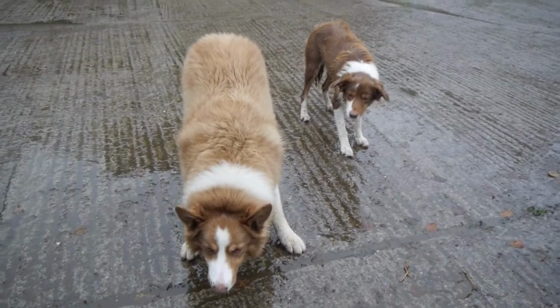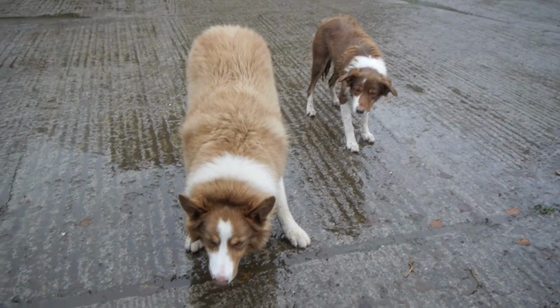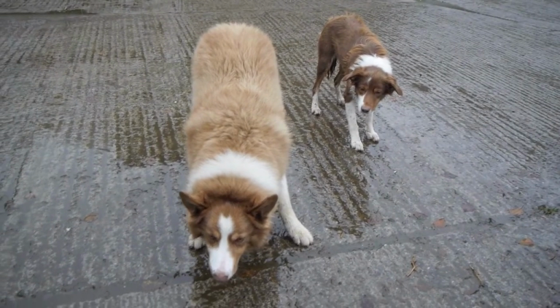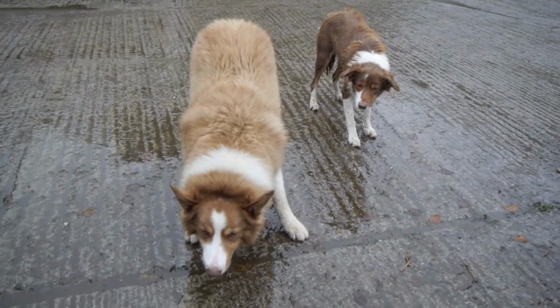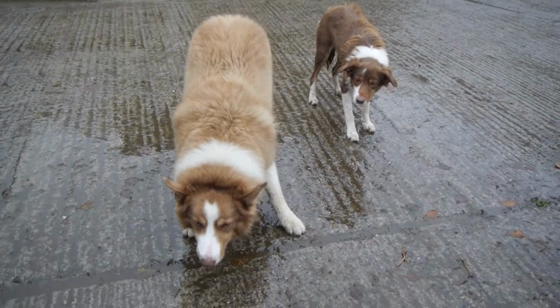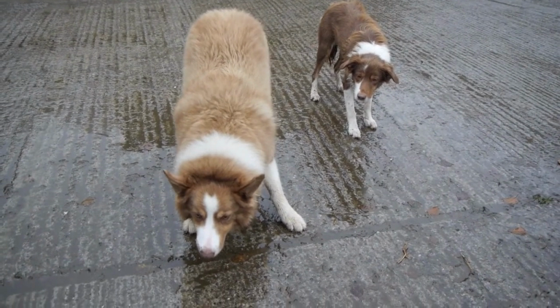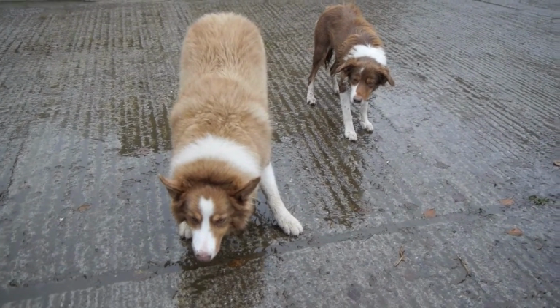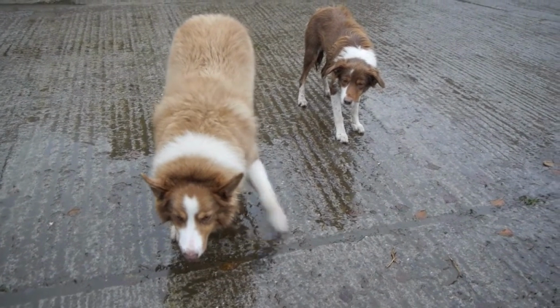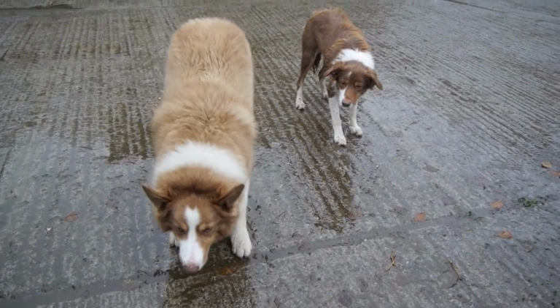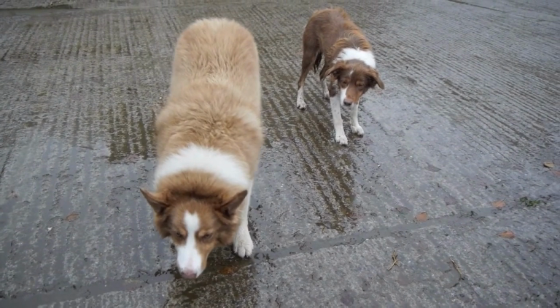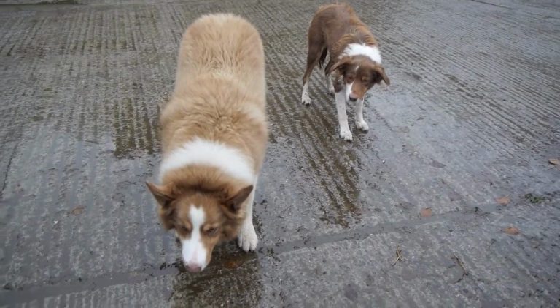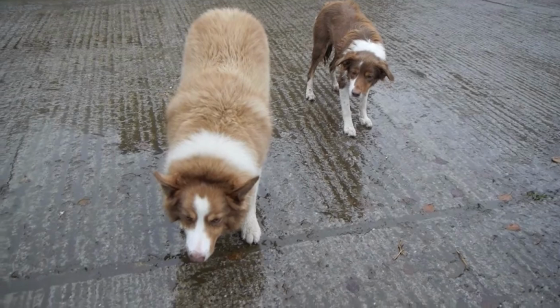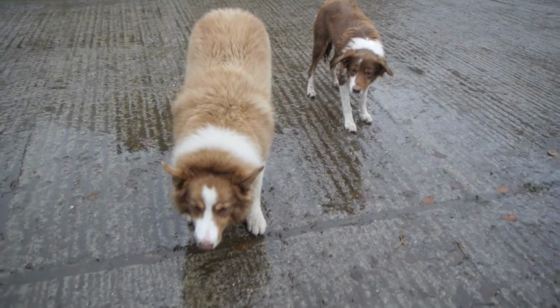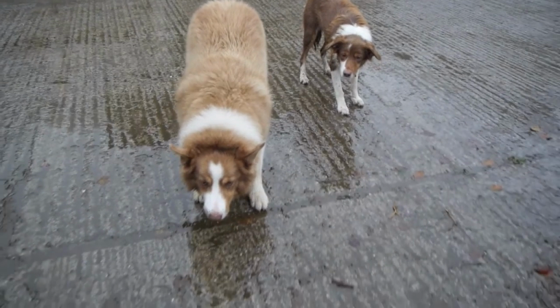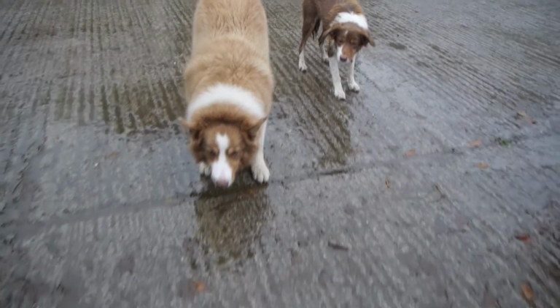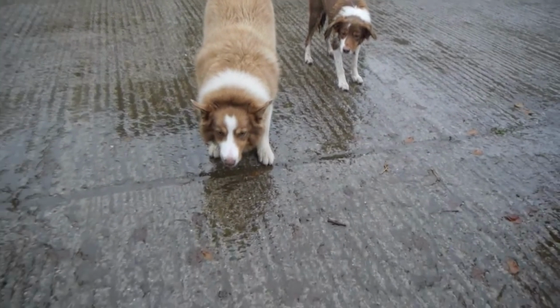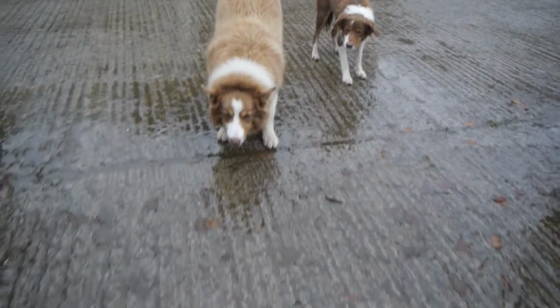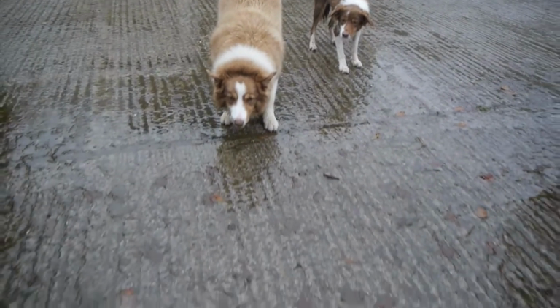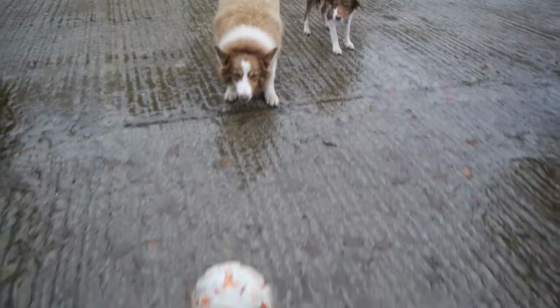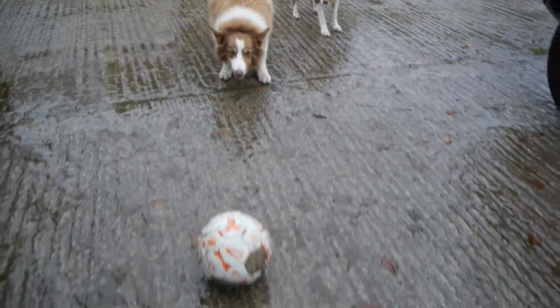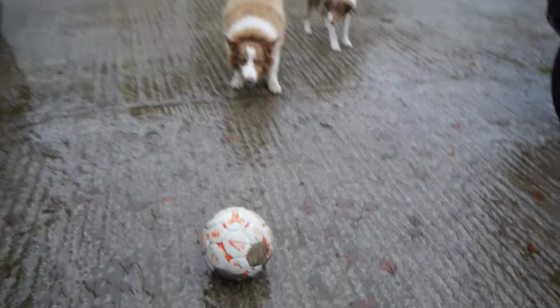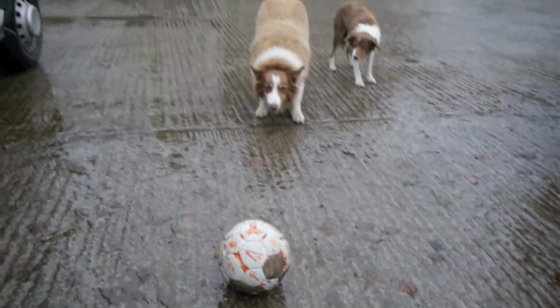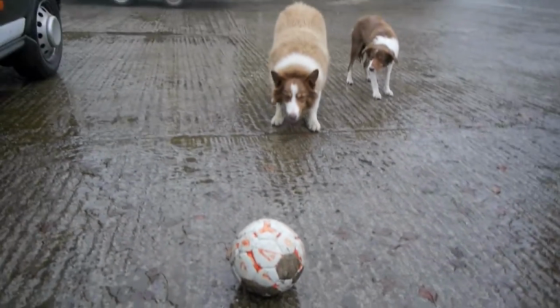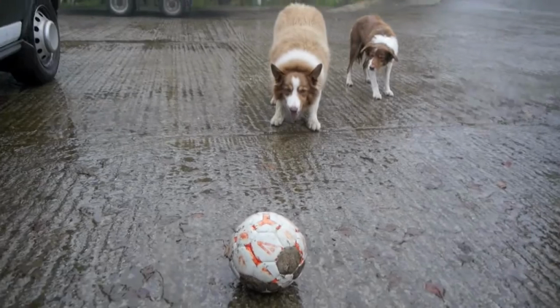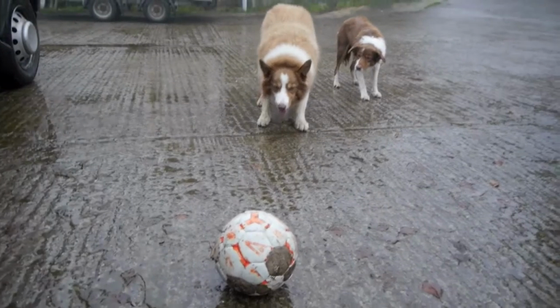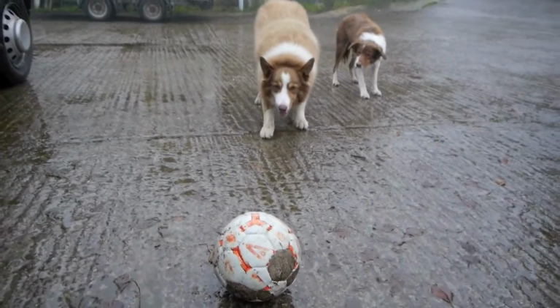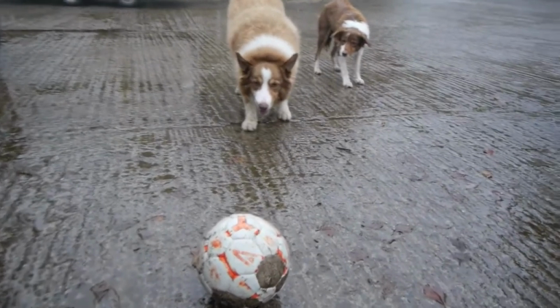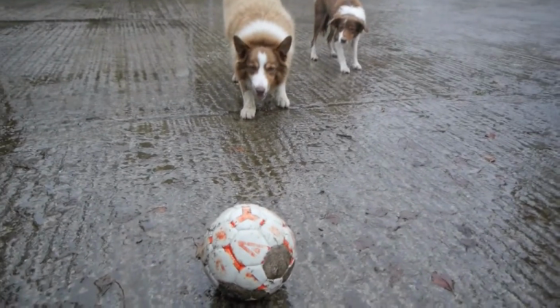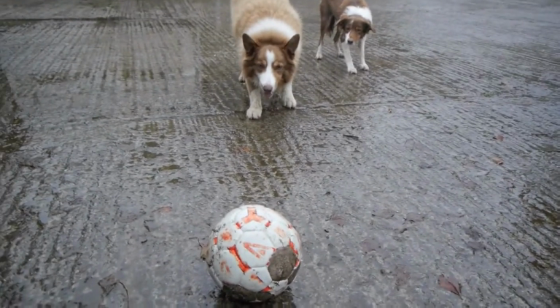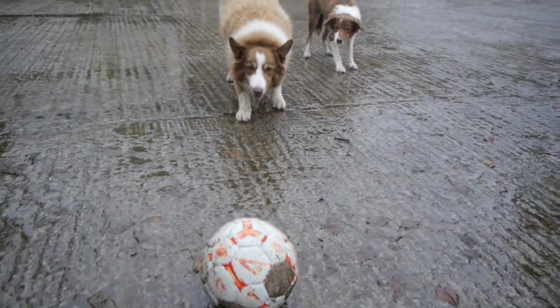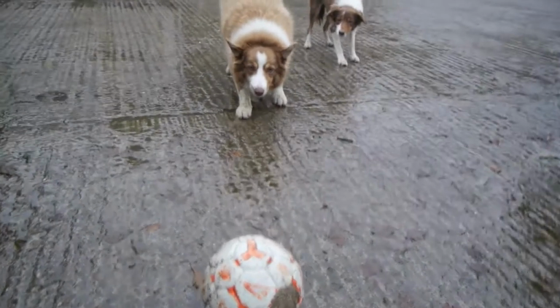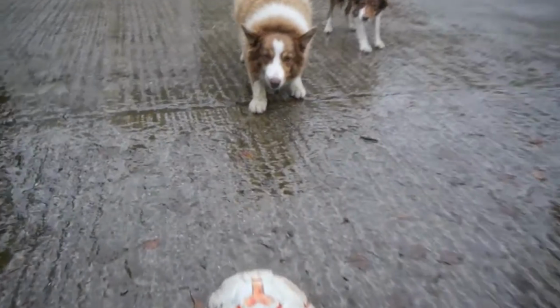I've just called in at the farm and here are the two farm dogs. You might wonder why they're looking like this — the reason is they're both very keen football players. Let's see what we can do — oh, he's sneaking up on the ball!